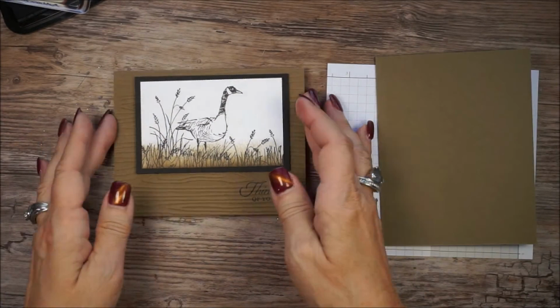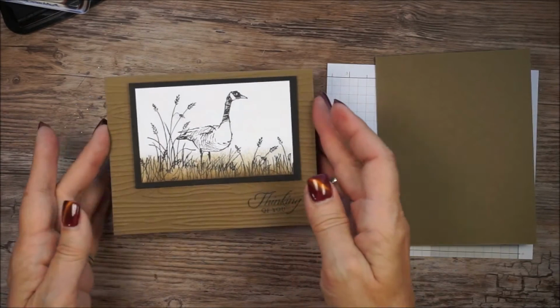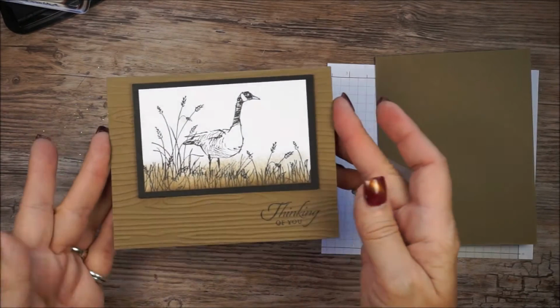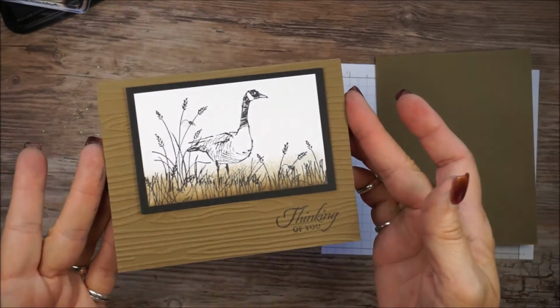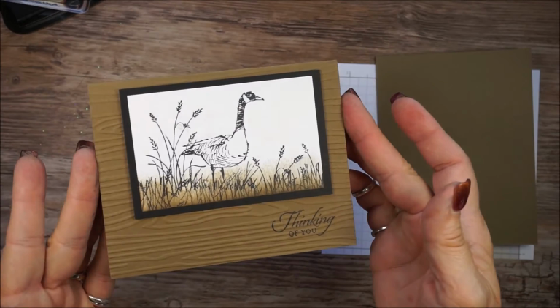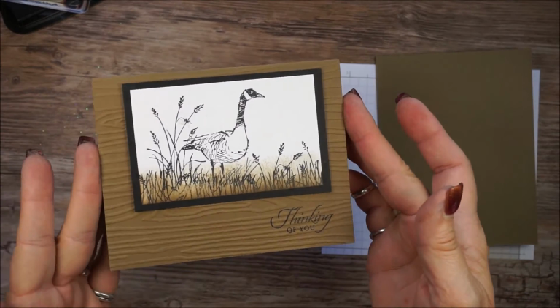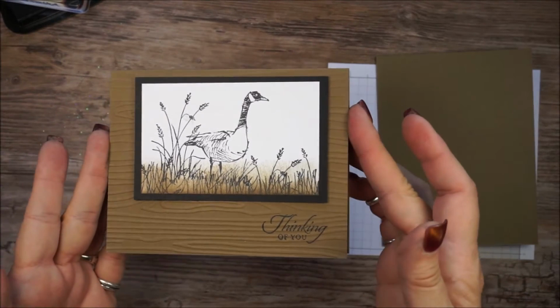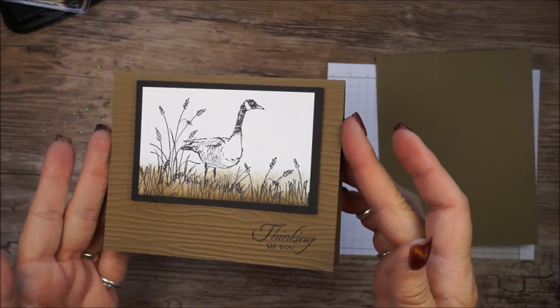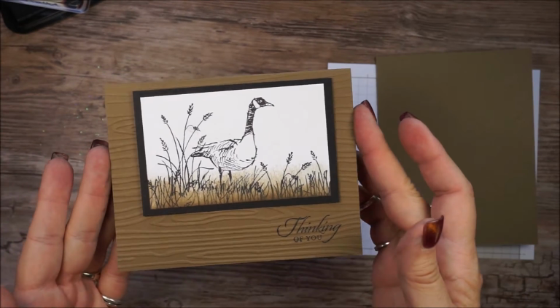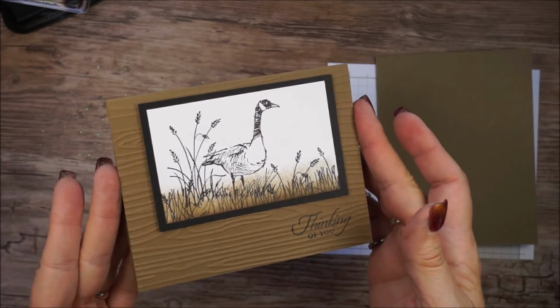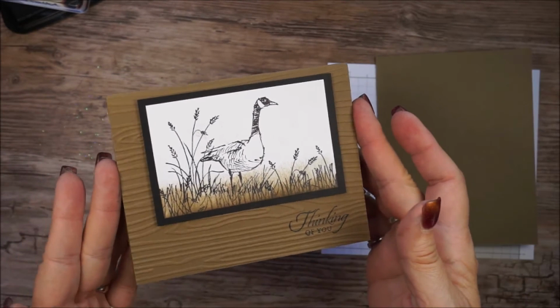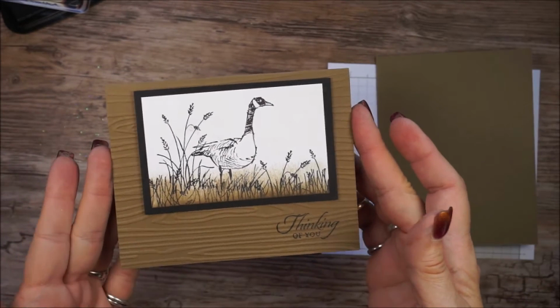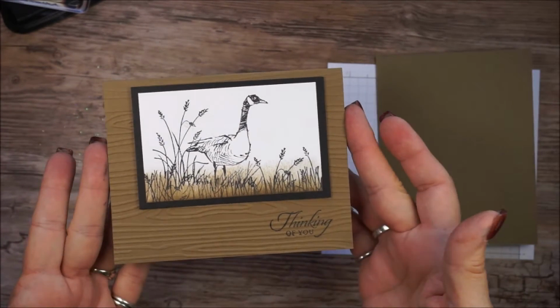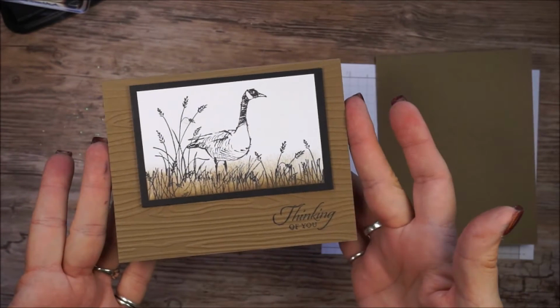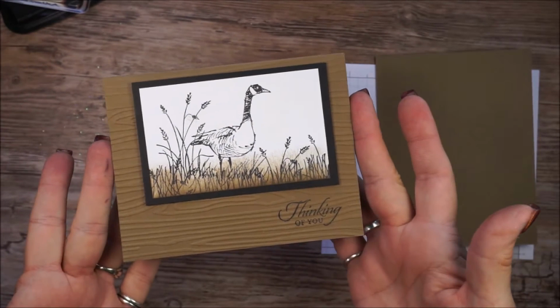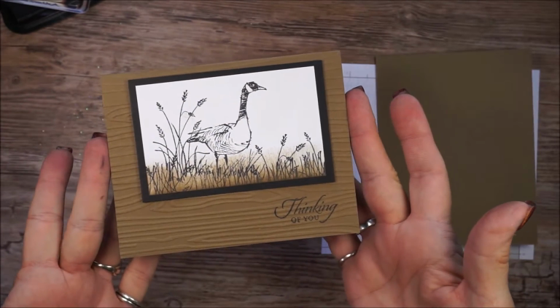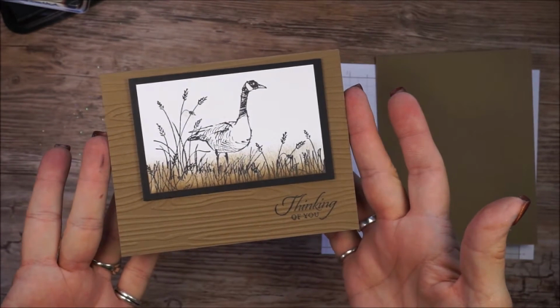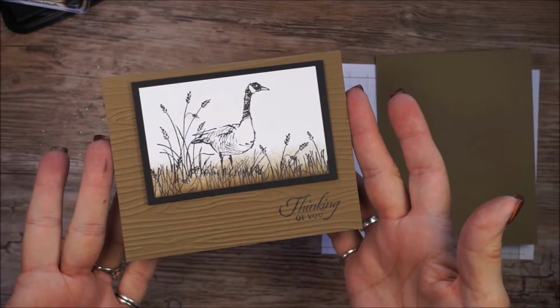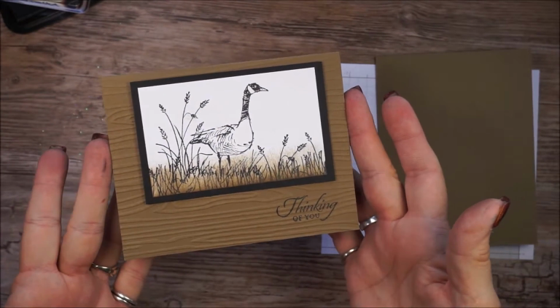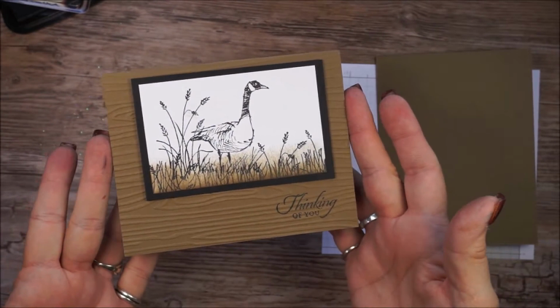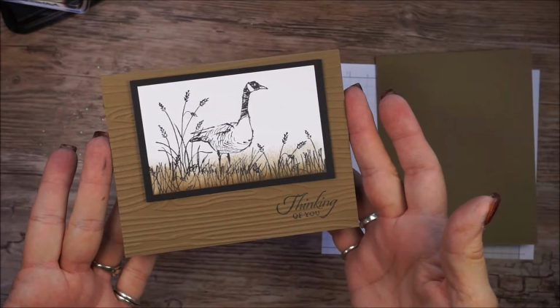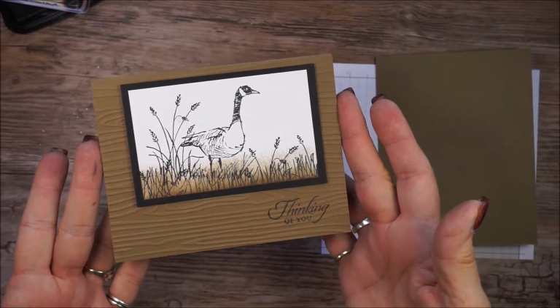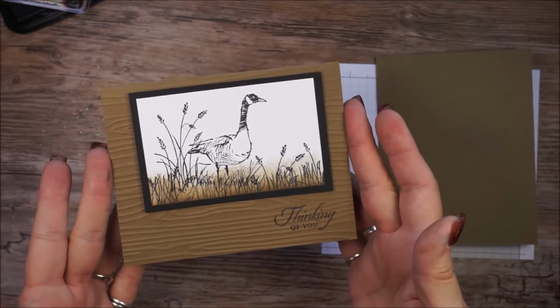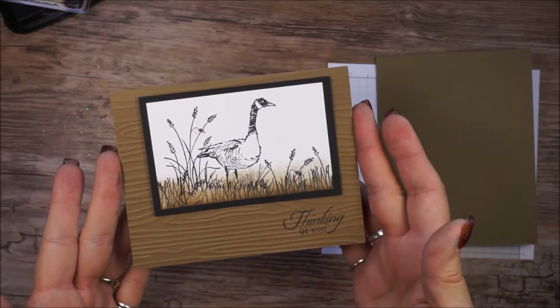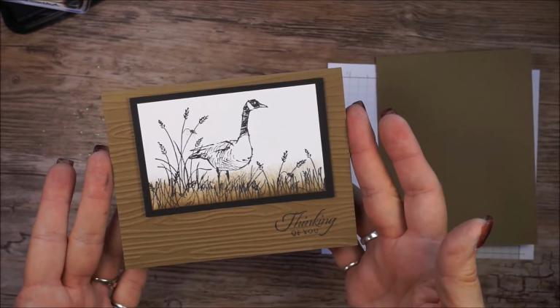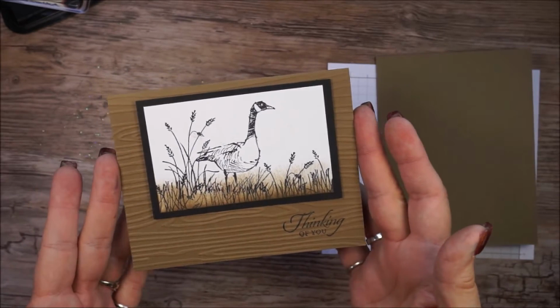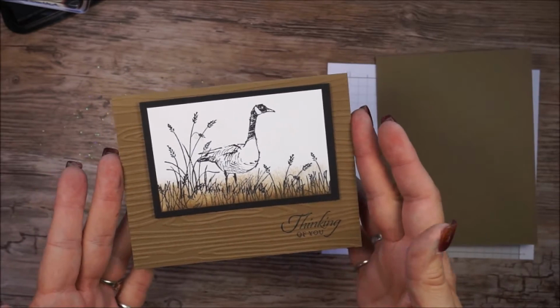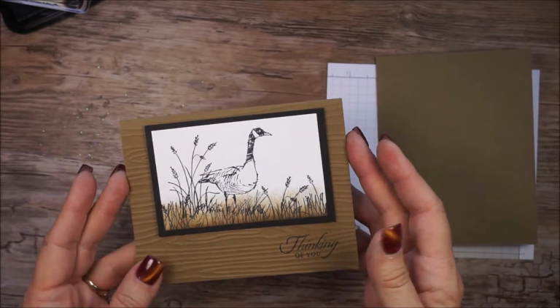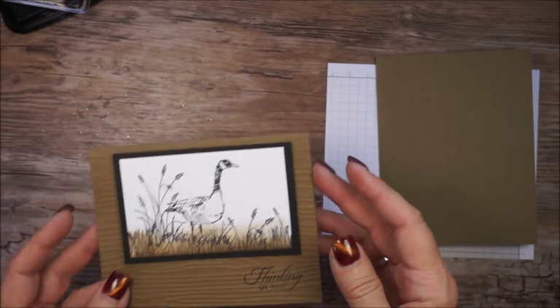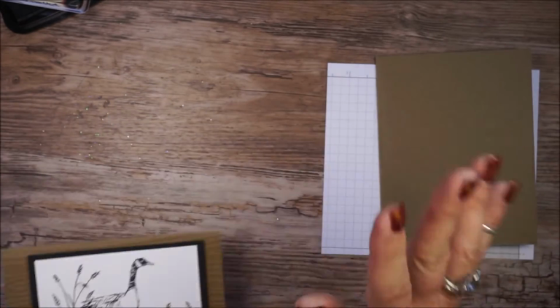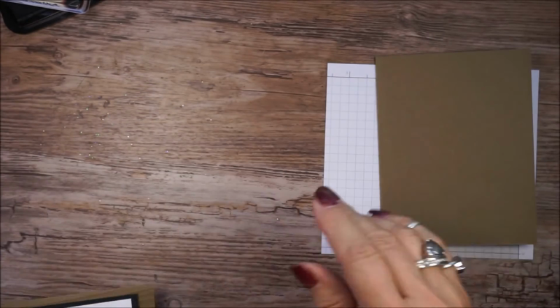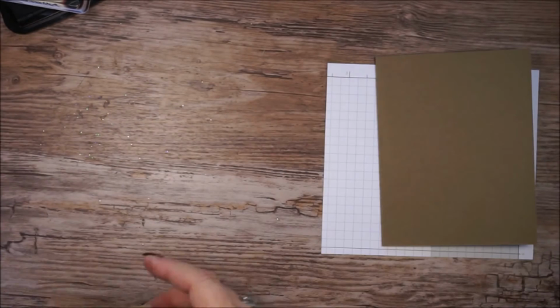We're going to be making this card, and as you can see, it's fairly simple. When you're making cards for guys, they don't like all the frou-frou and glitter and ribbons and such. So it's all good.